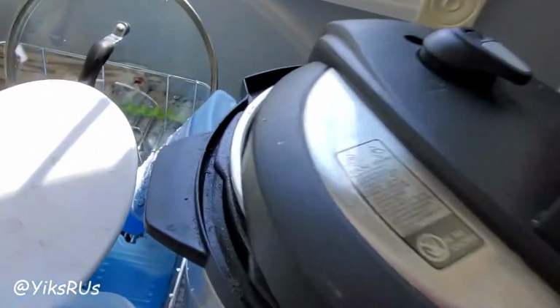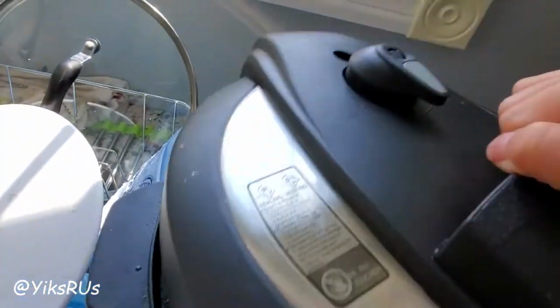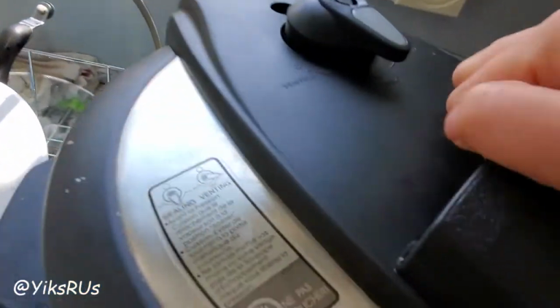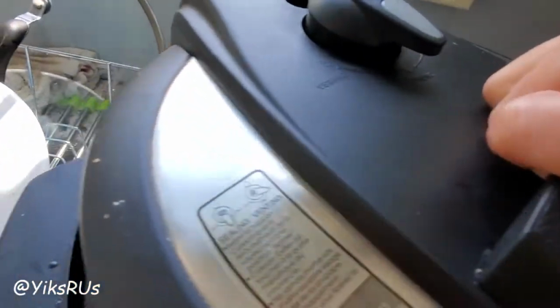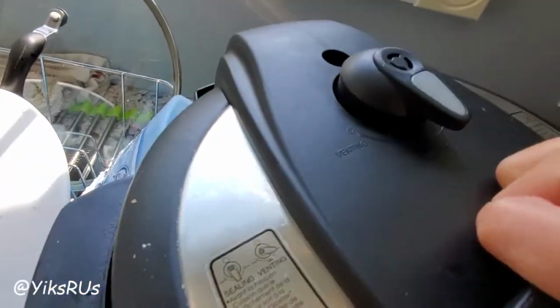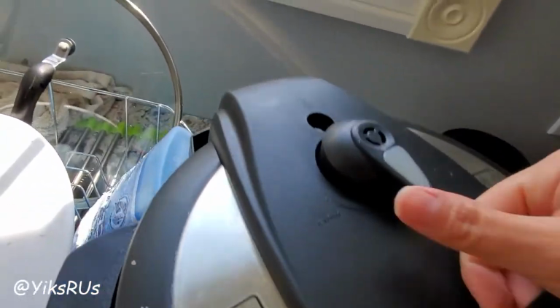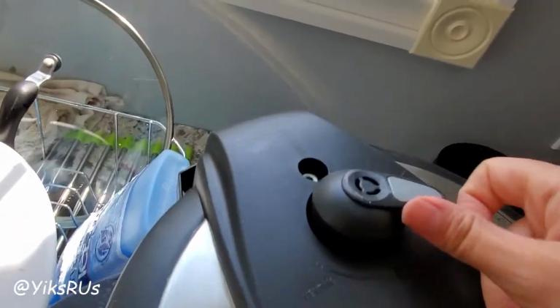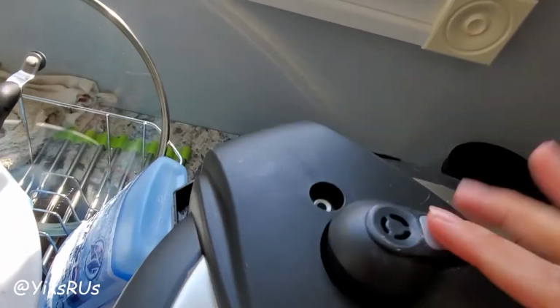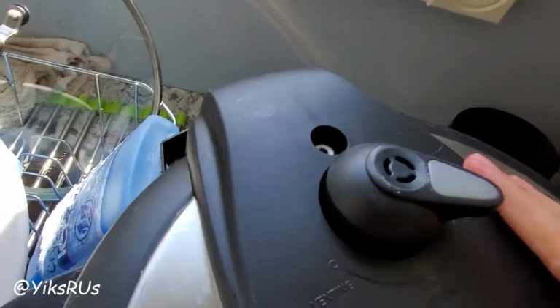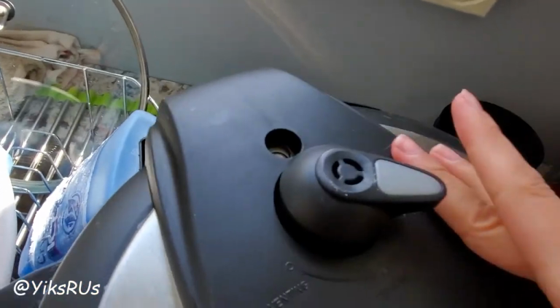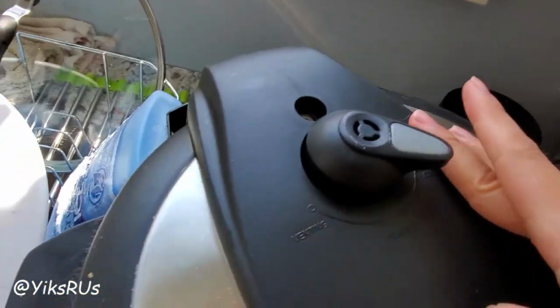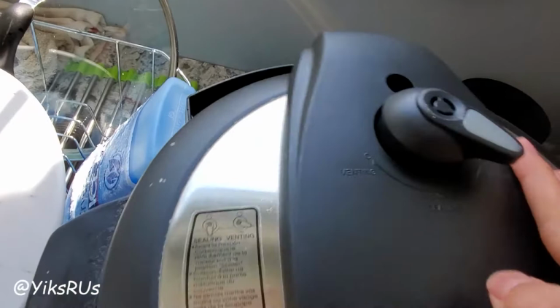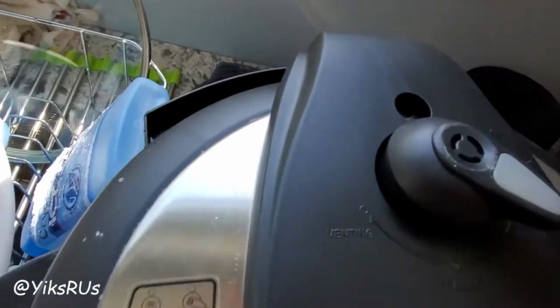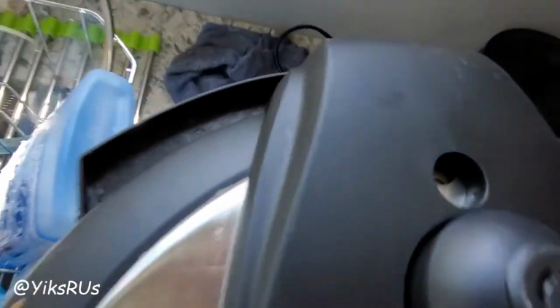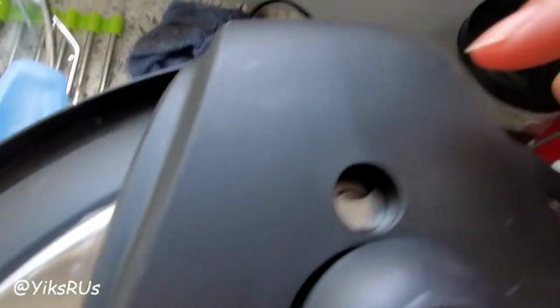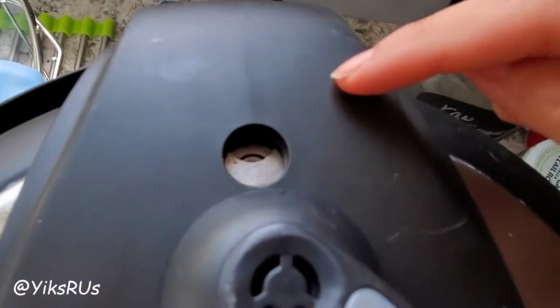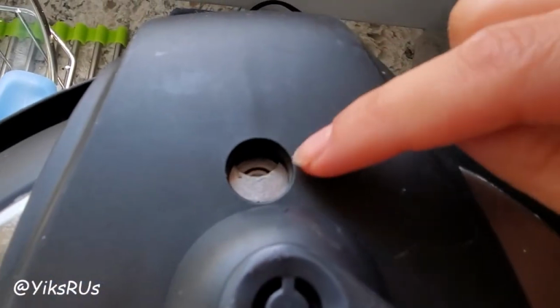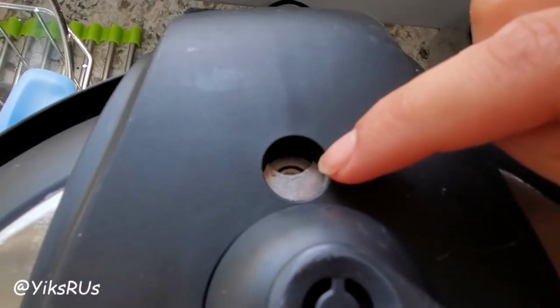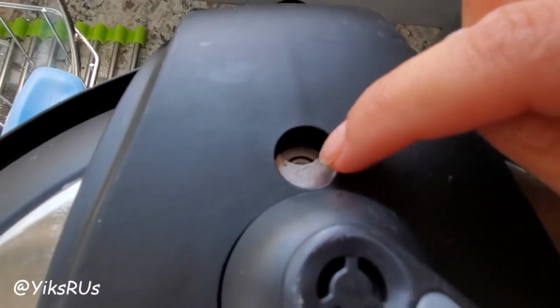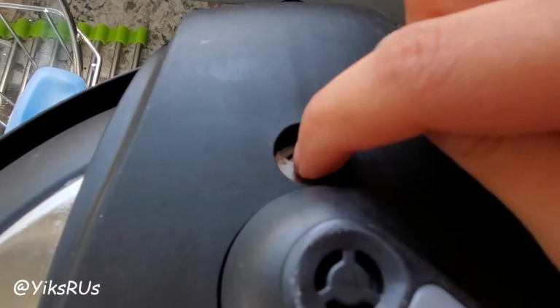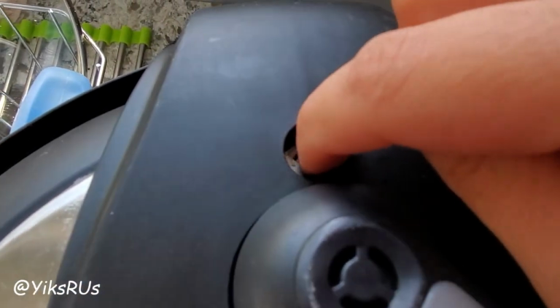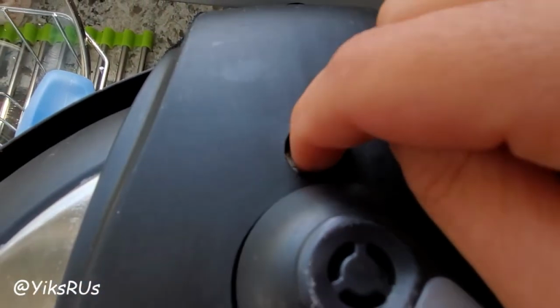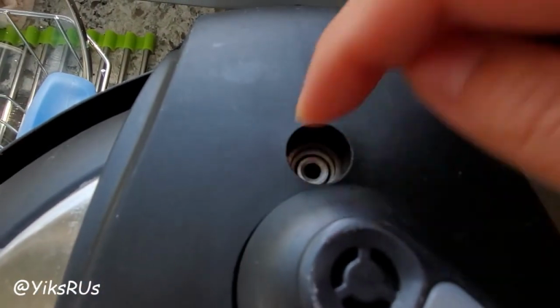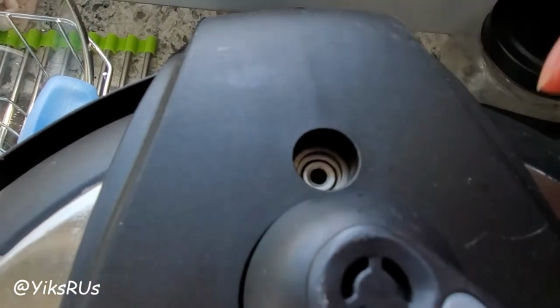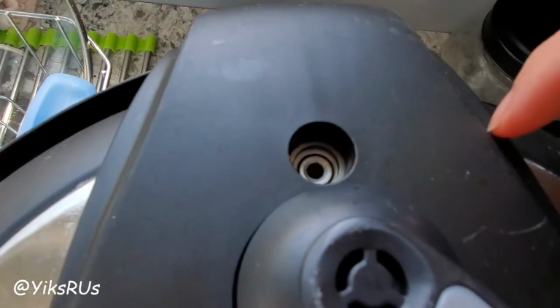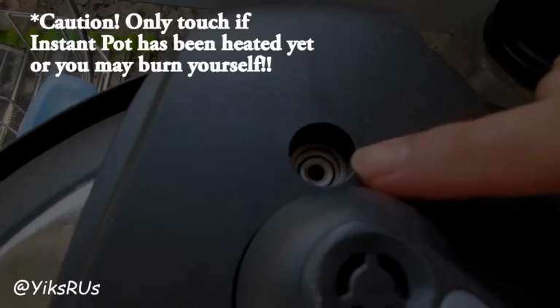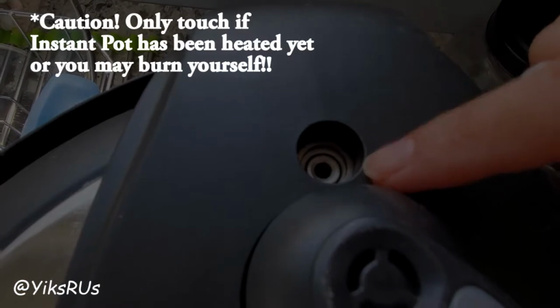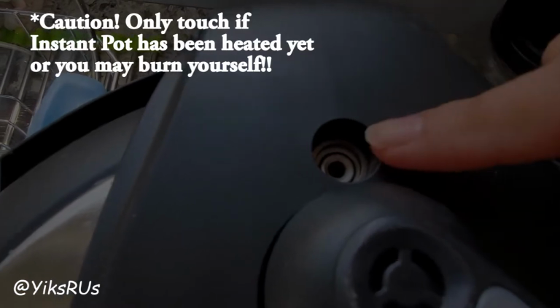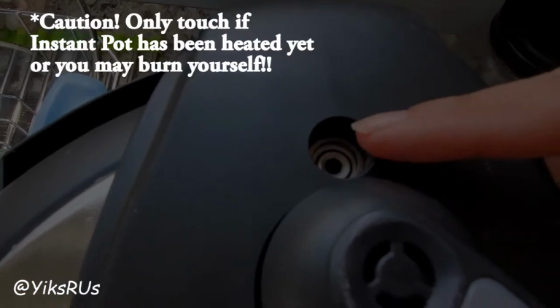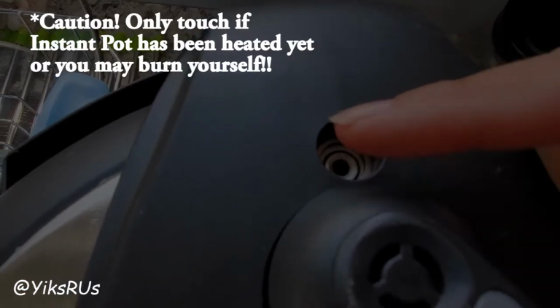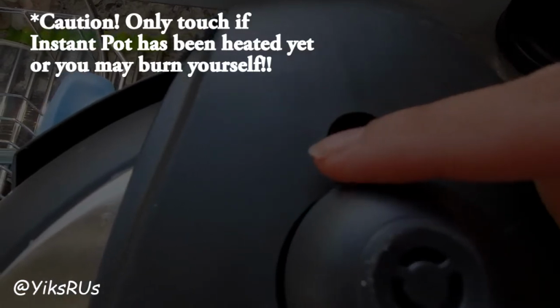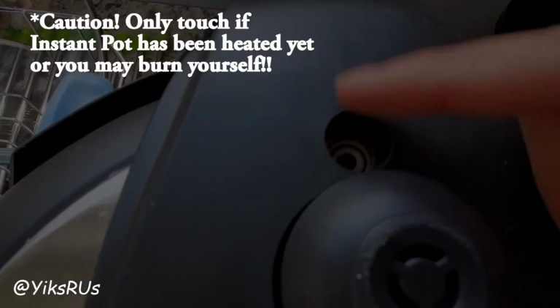Just close the lid and turn it. Here's a little trick — see that nut there? You want to make sure that it's pushed all the way open, or else it won't properly do the seal.